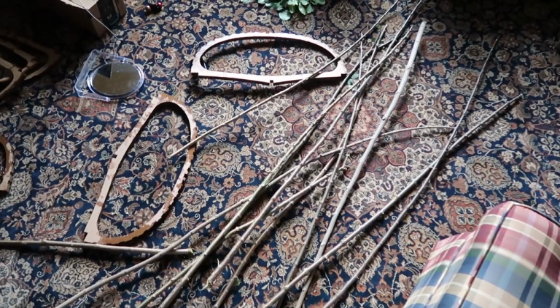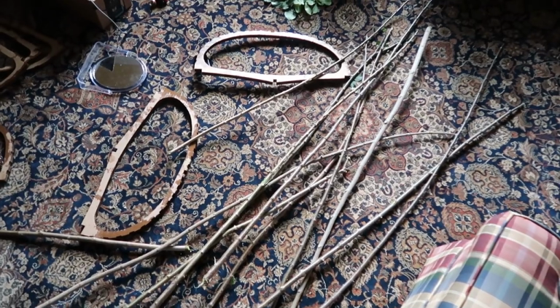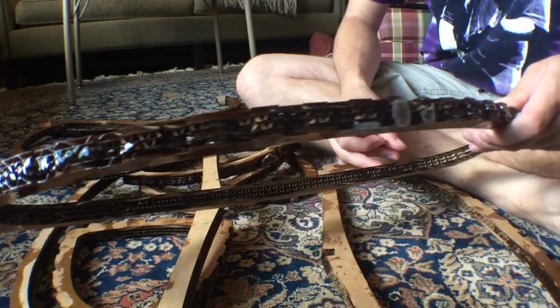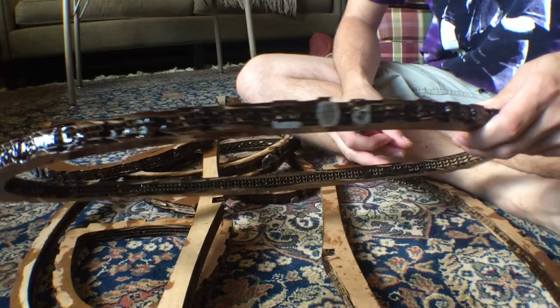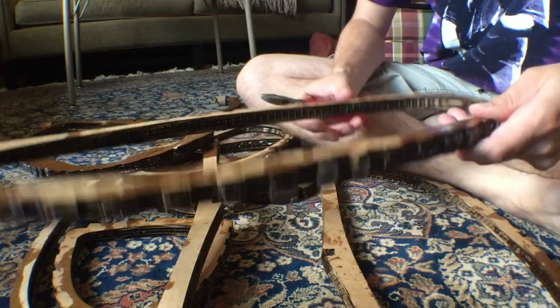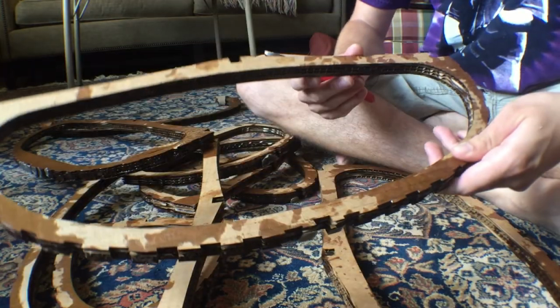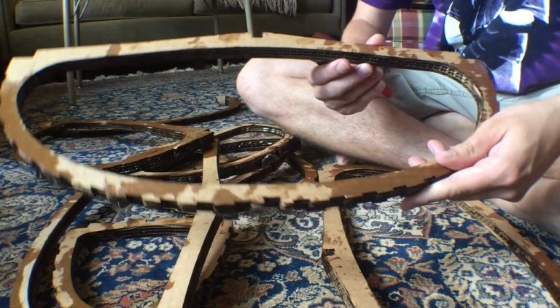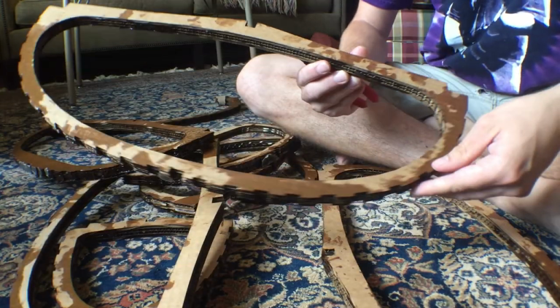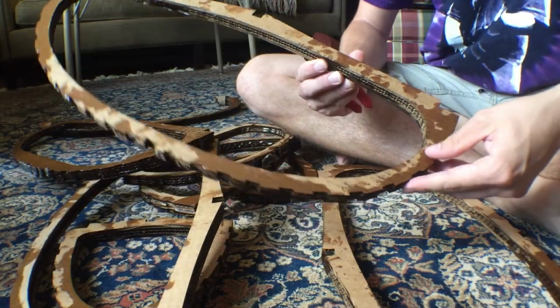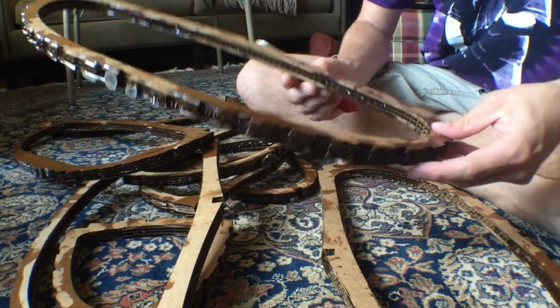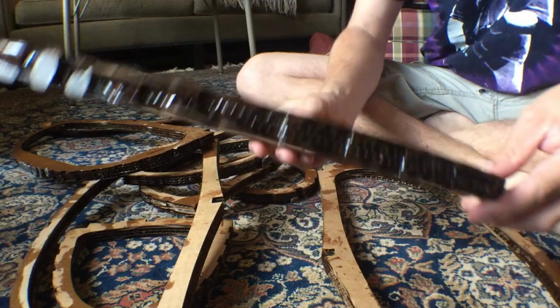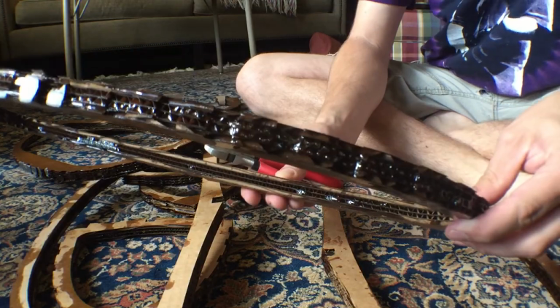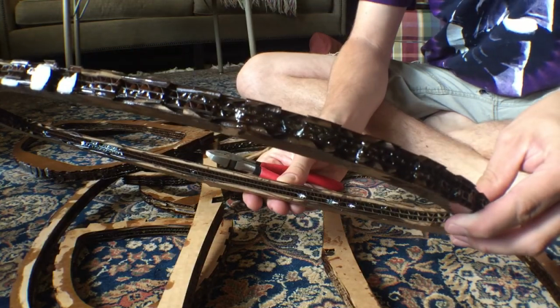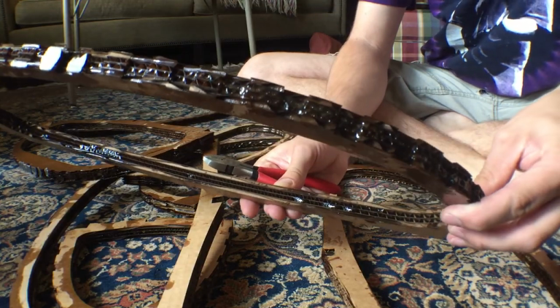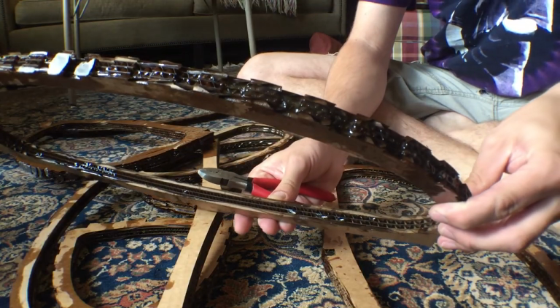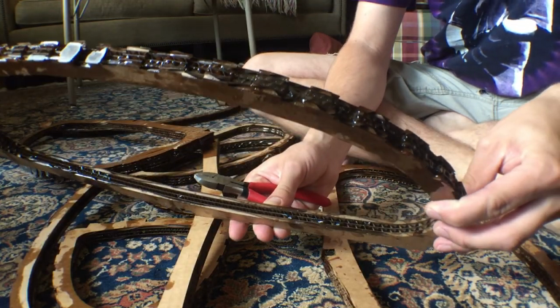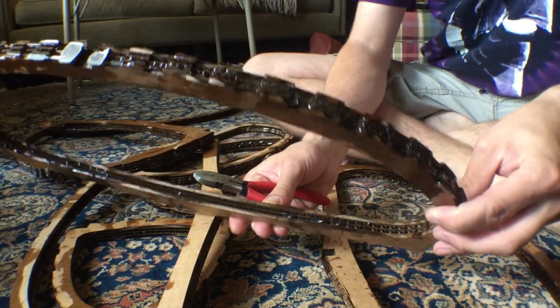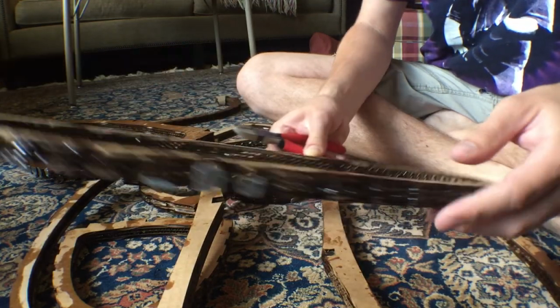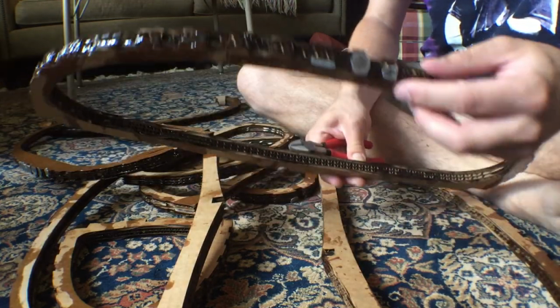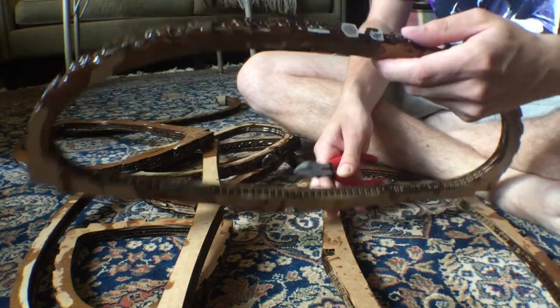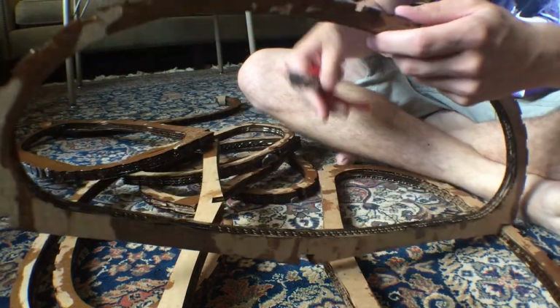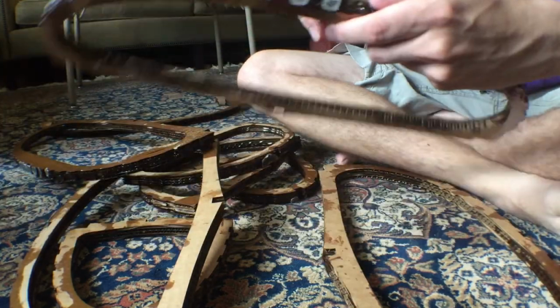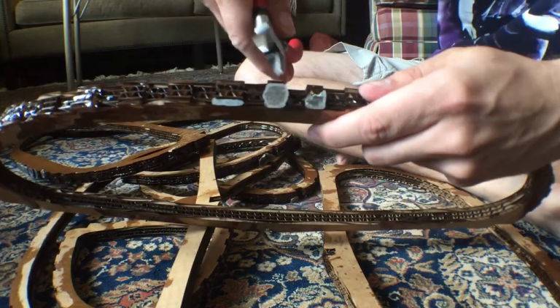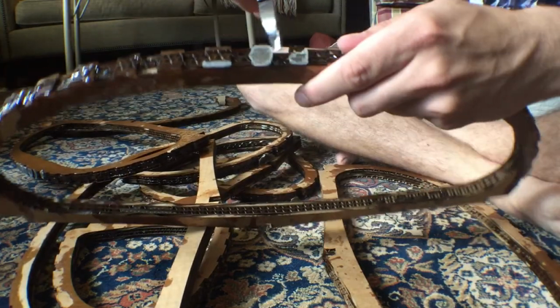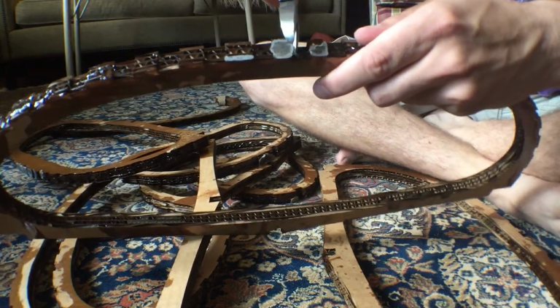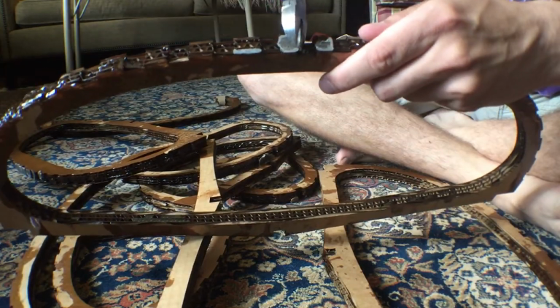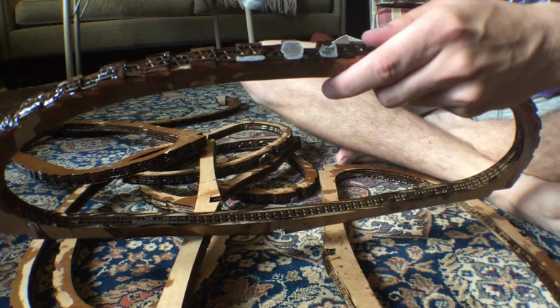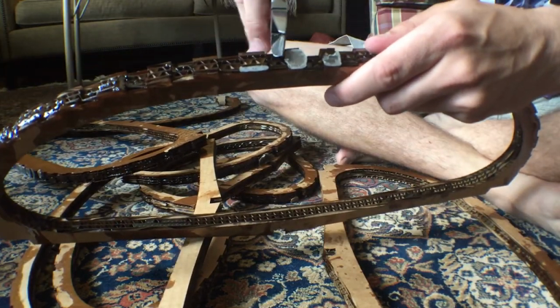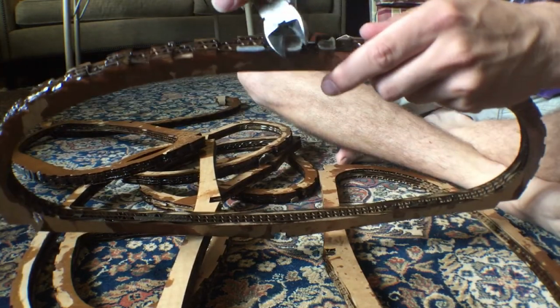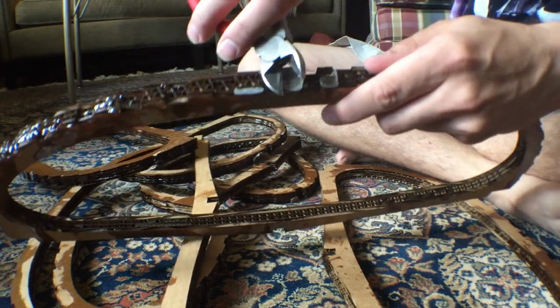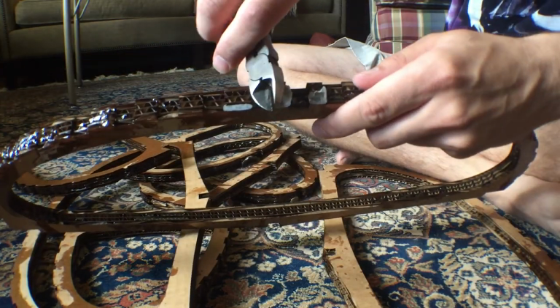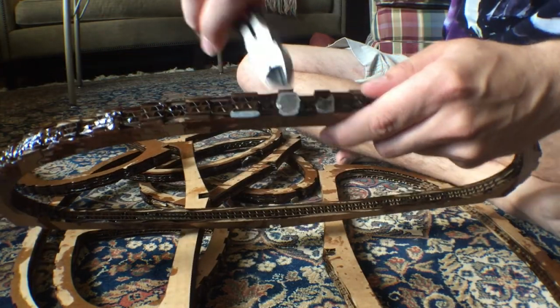At this time I also cut out more cardboard ribs. This time I made them four sheets thick and made sure to alternate the corrugated grain to make them stronger. I also applied the first layer of two-part epoxy to them.